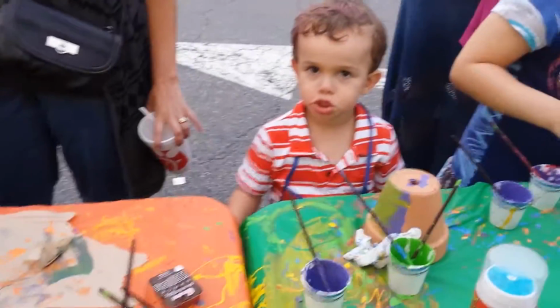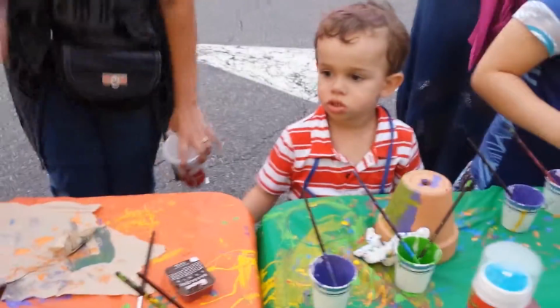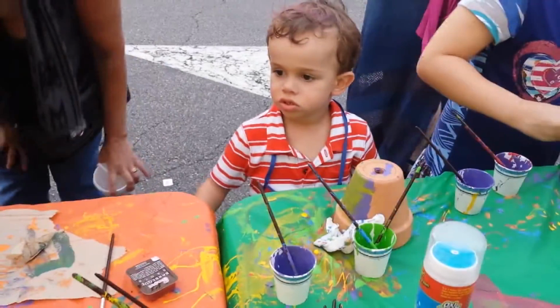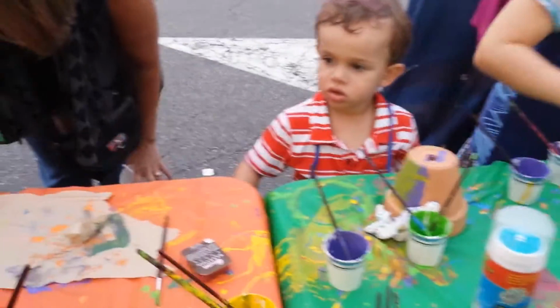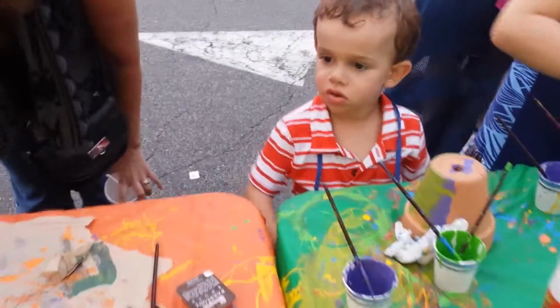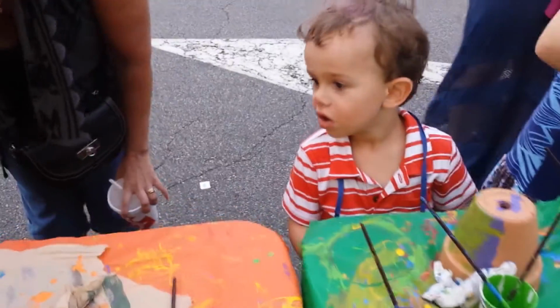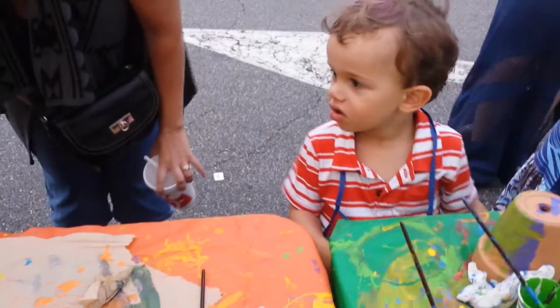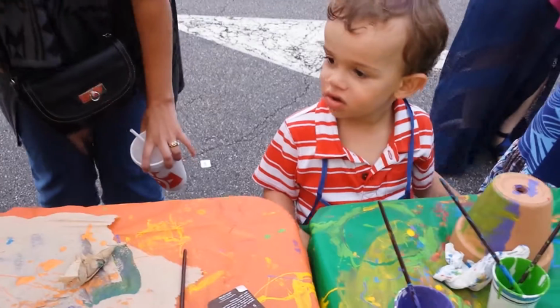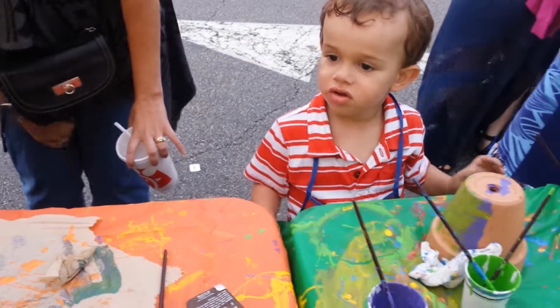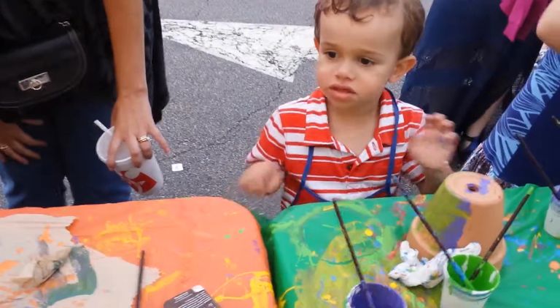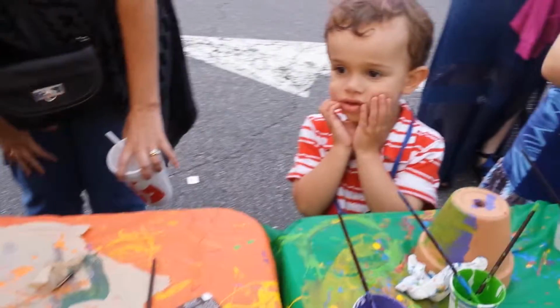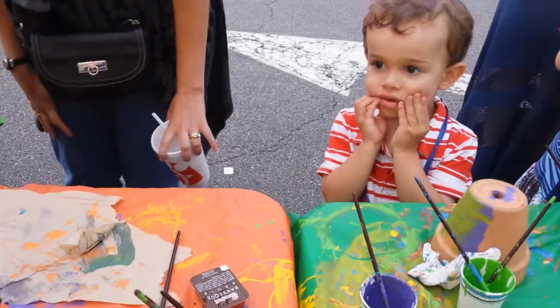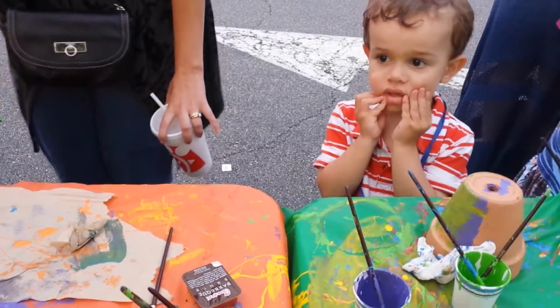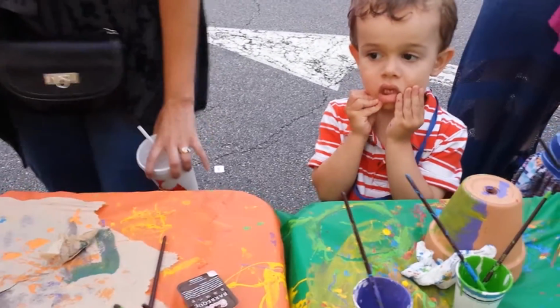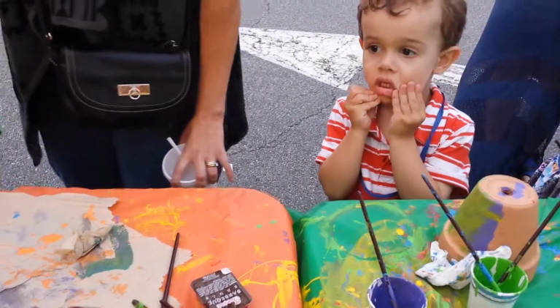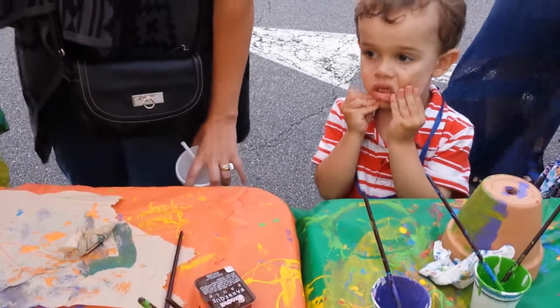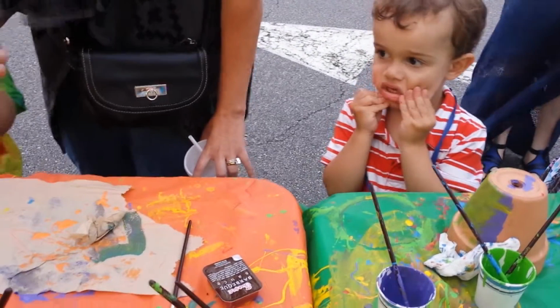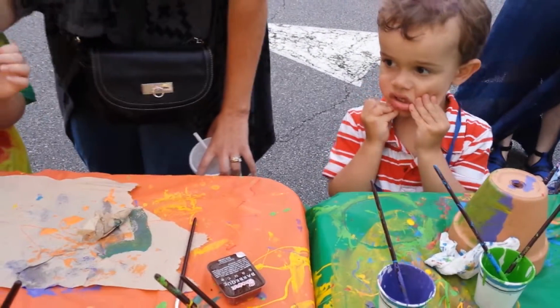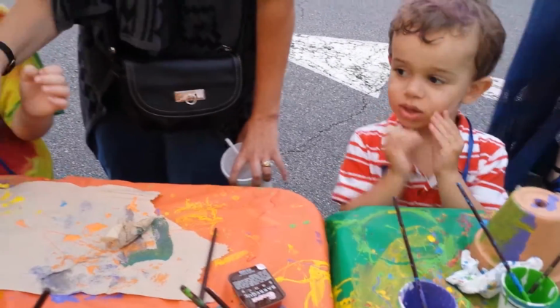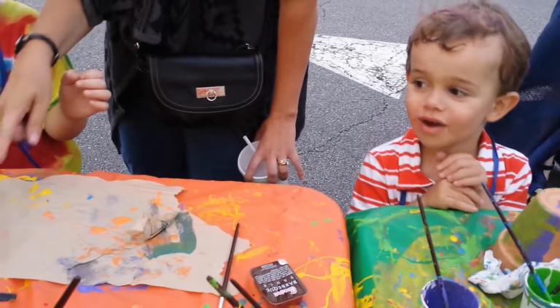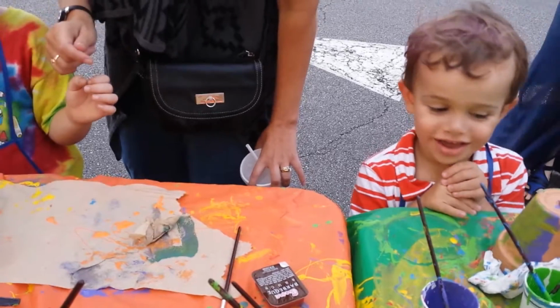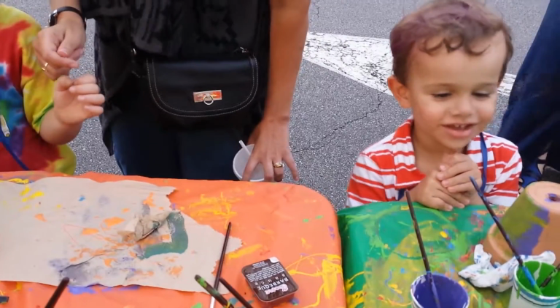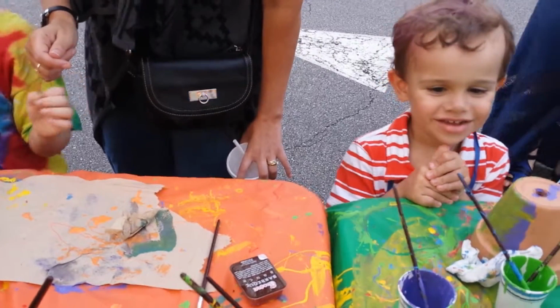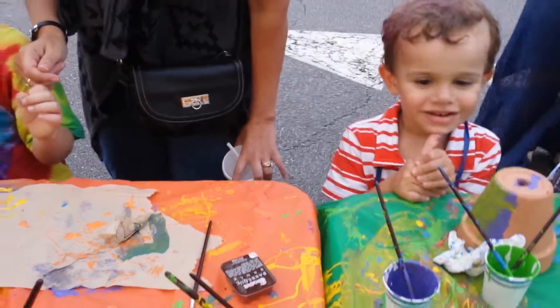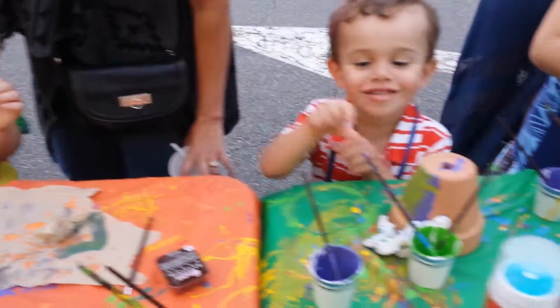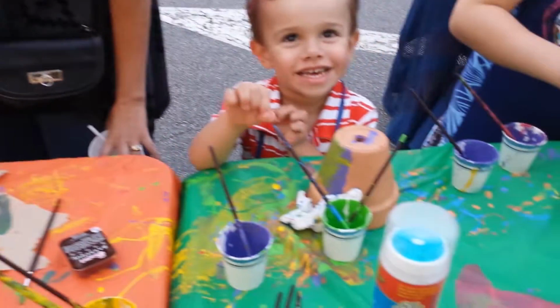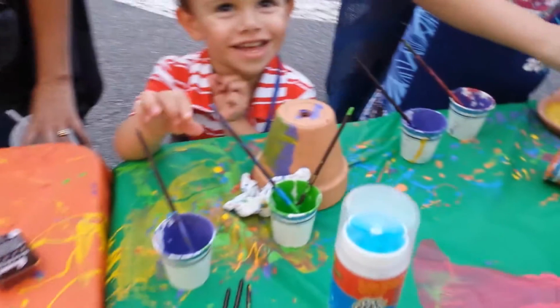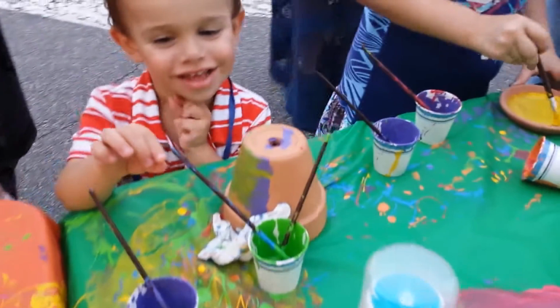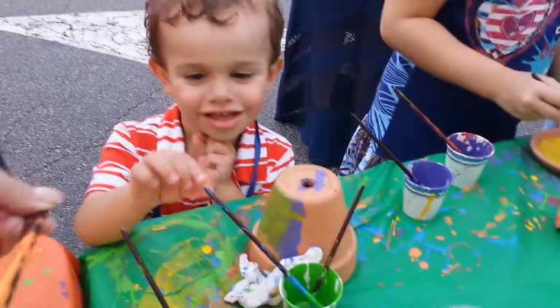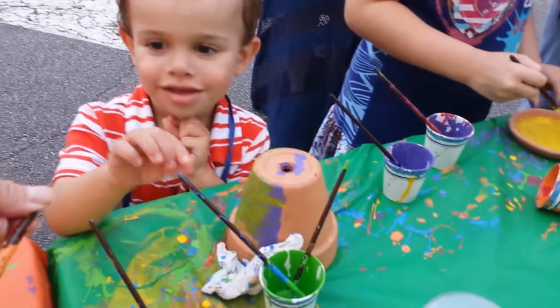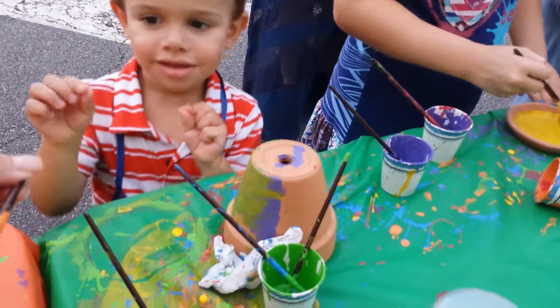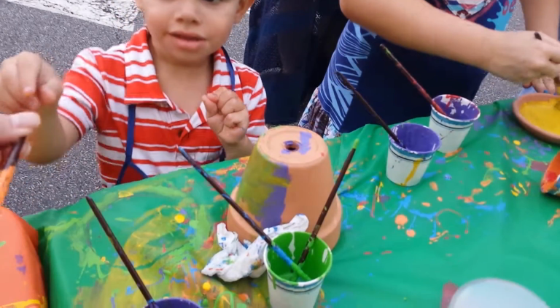Do you want to try this one? It's kind of dirty. If you hold the very end, you can paint.